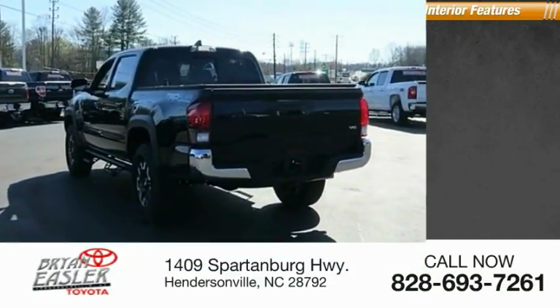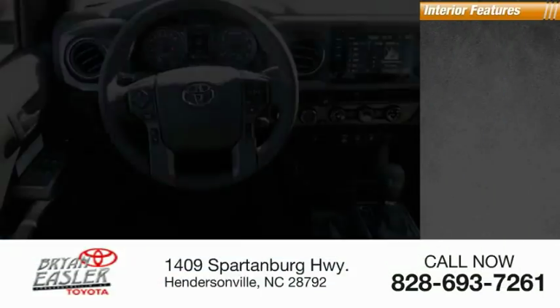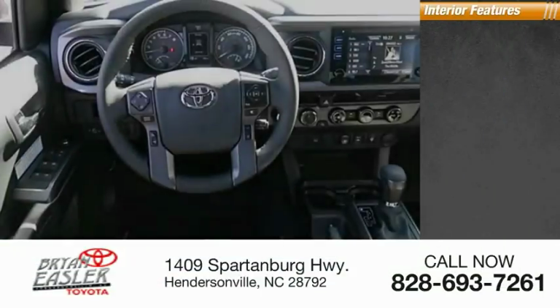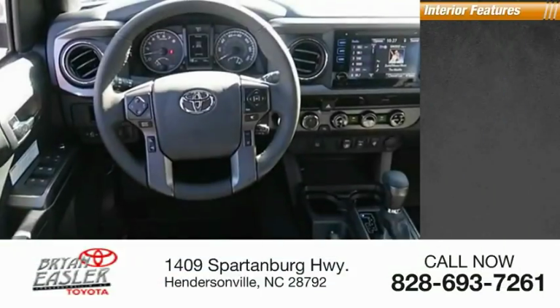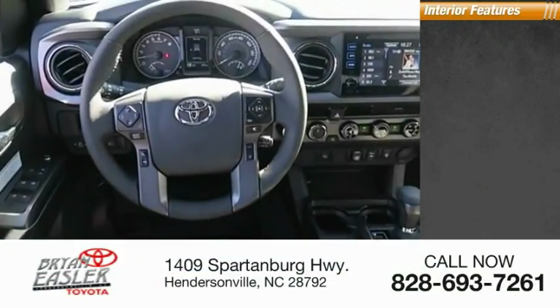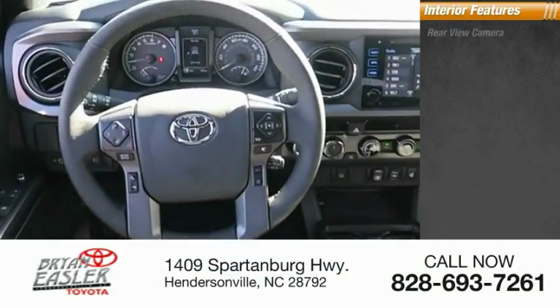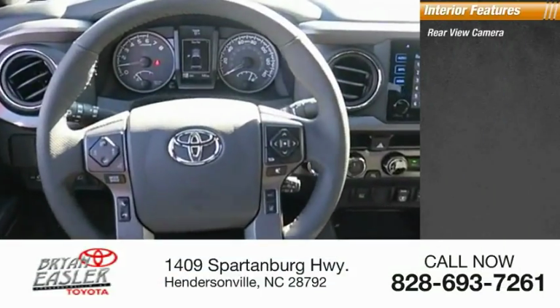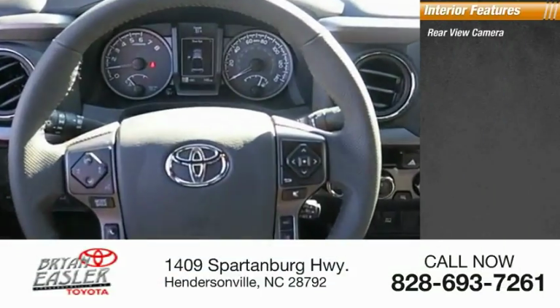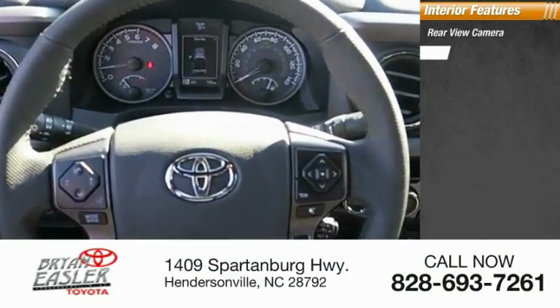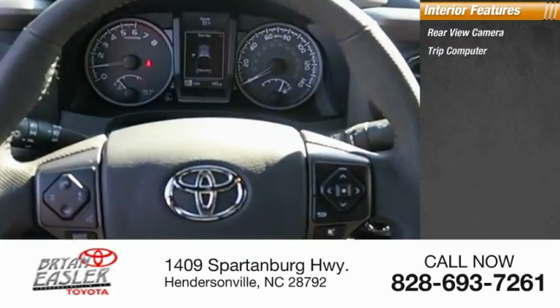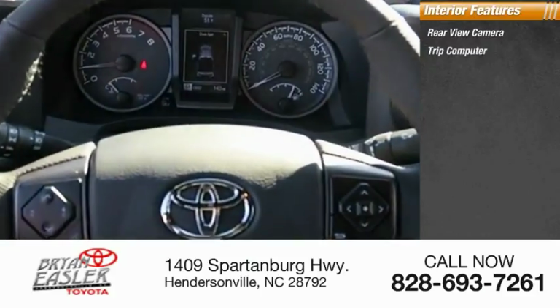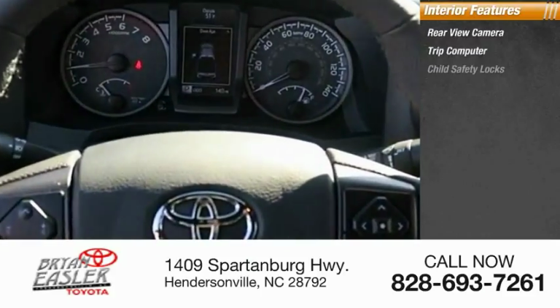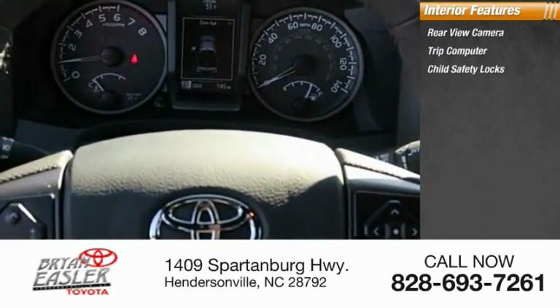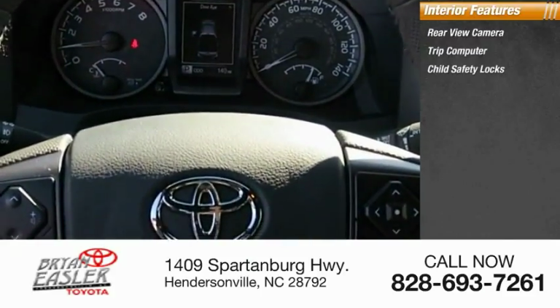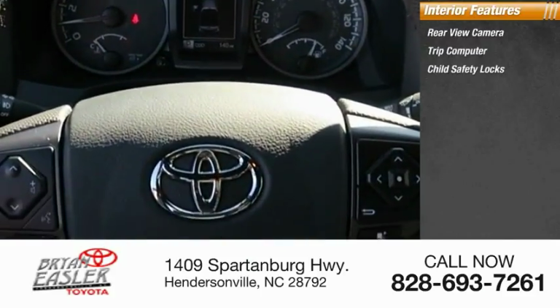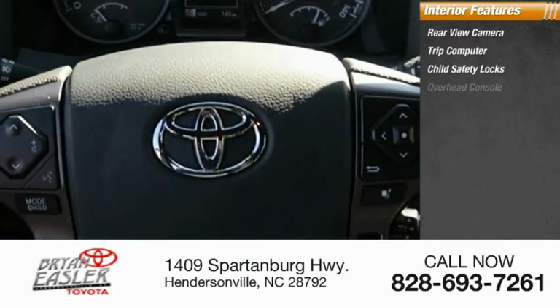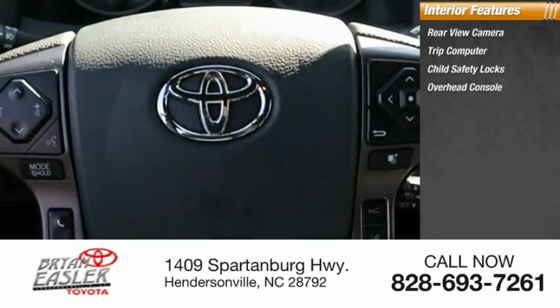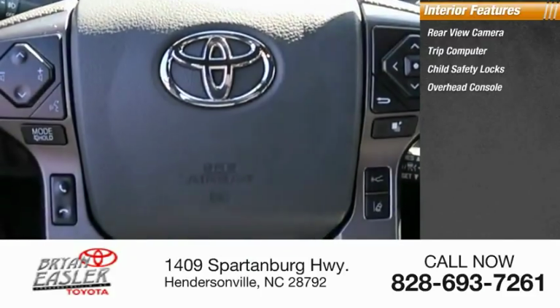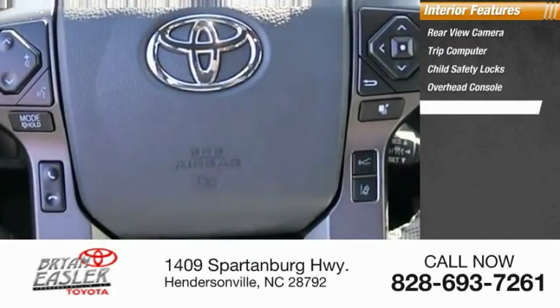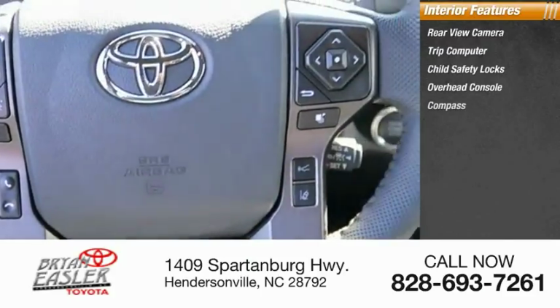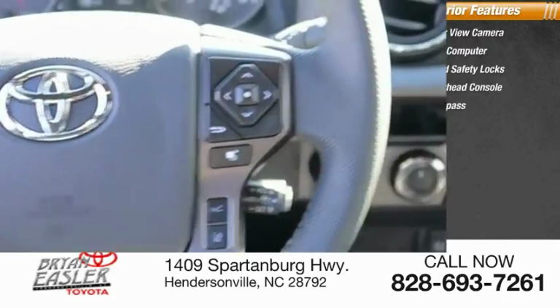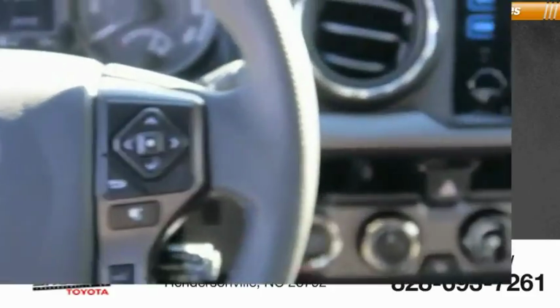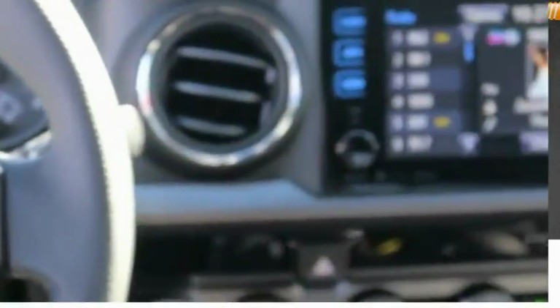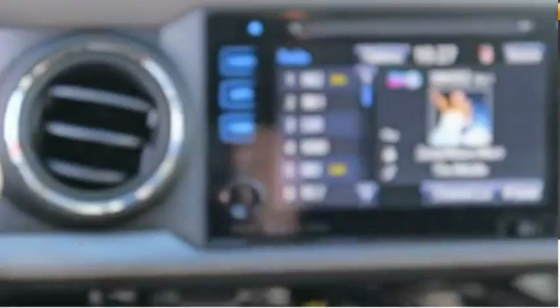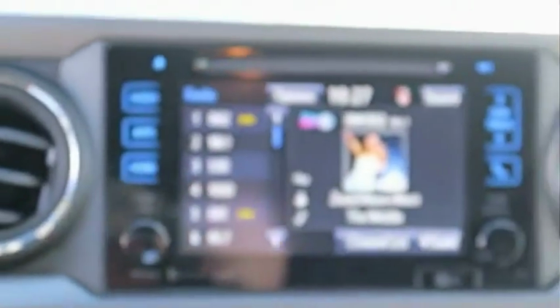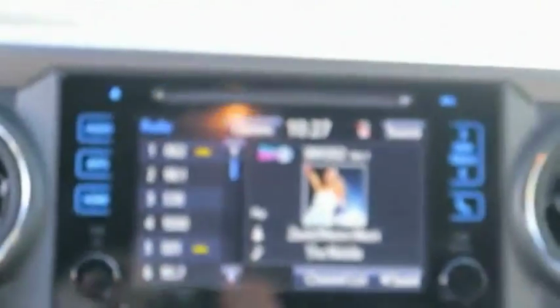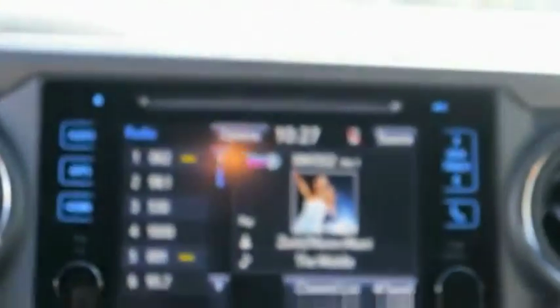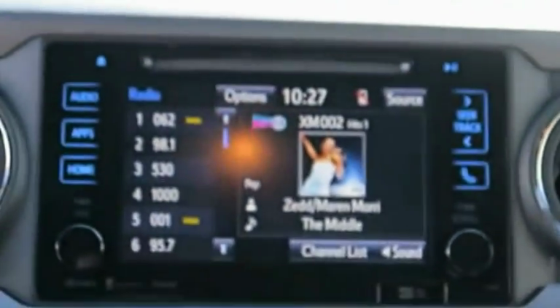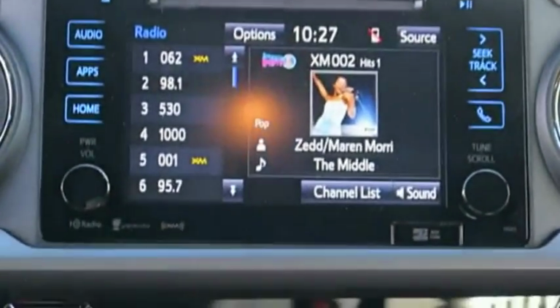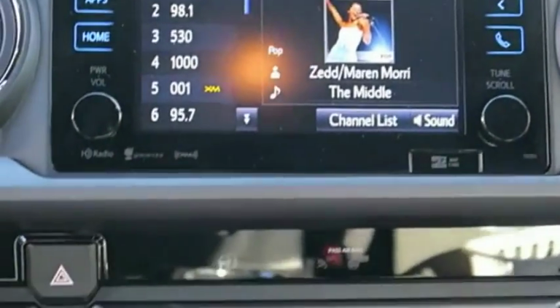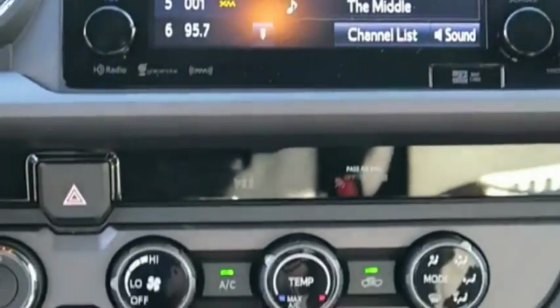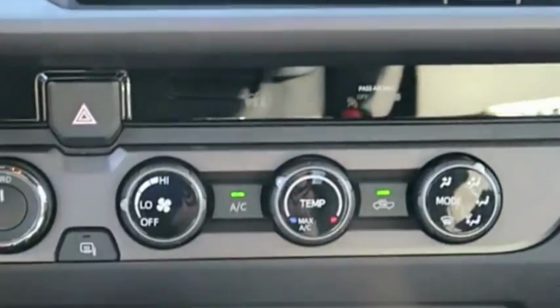Inside you'll find a rear-view camera, trip computer, child safety locks, overhead console, and compass. This beauty will make even your house keys jealous. Drive it today.